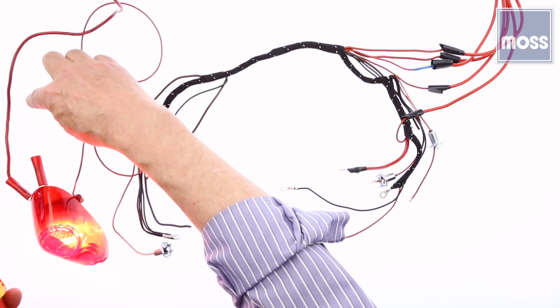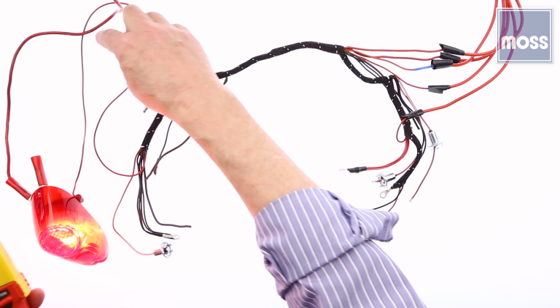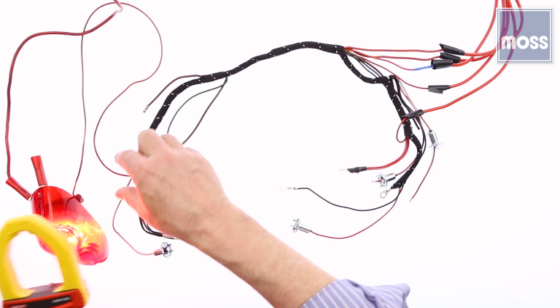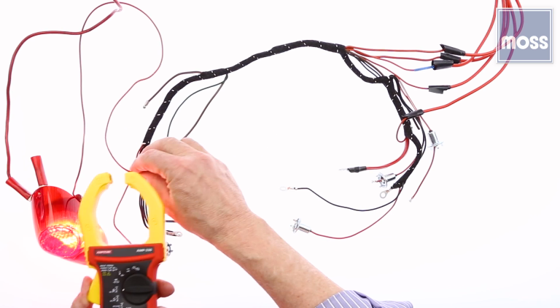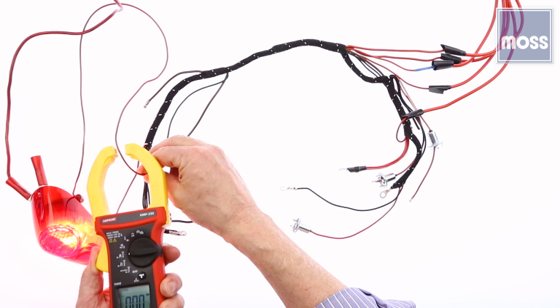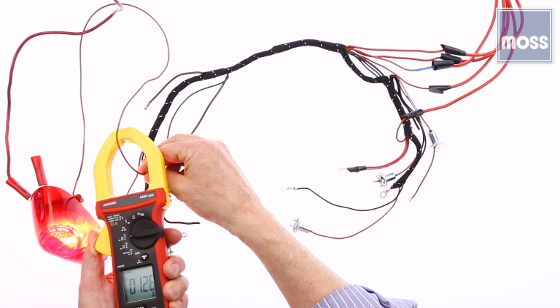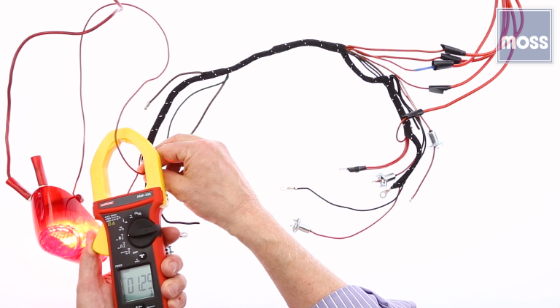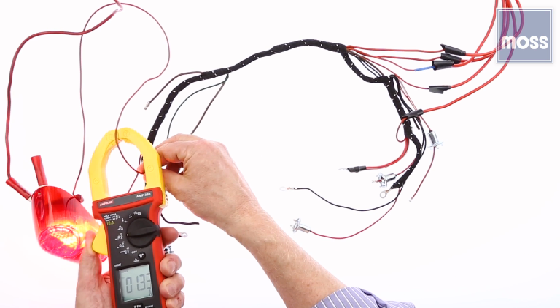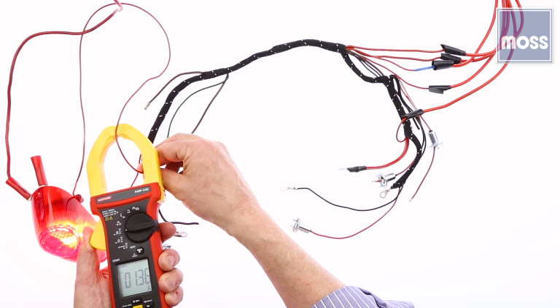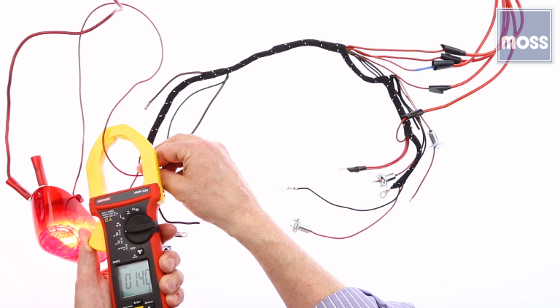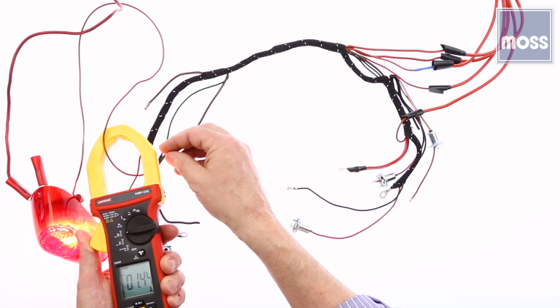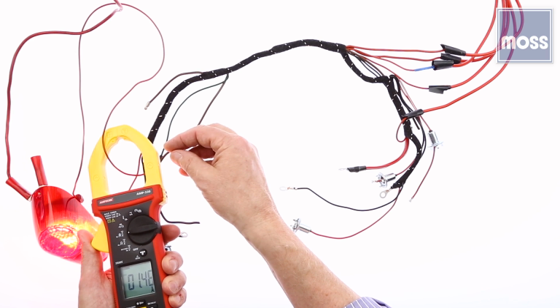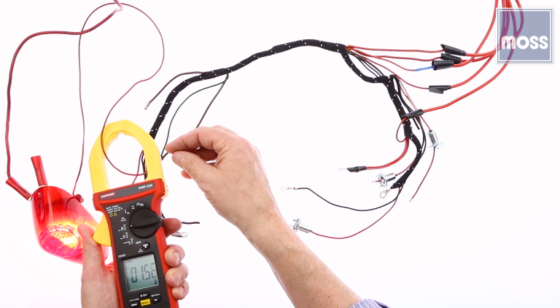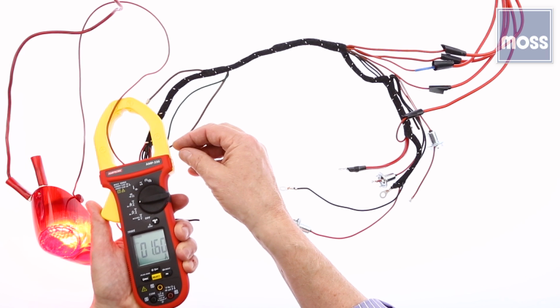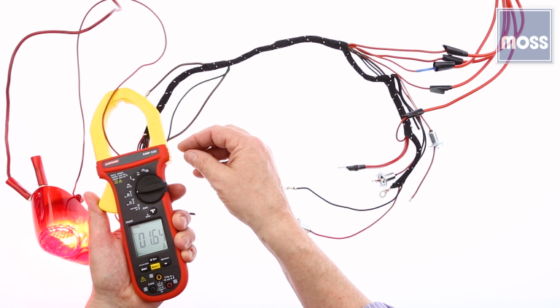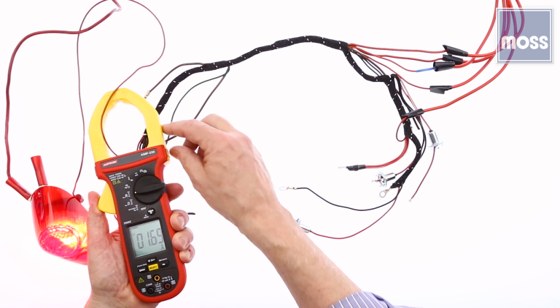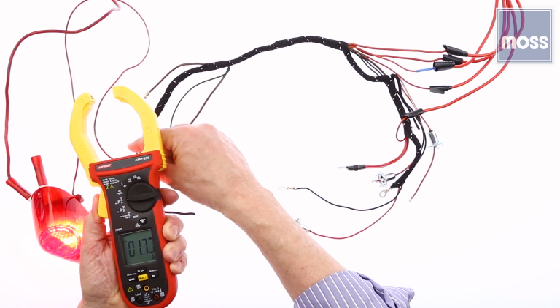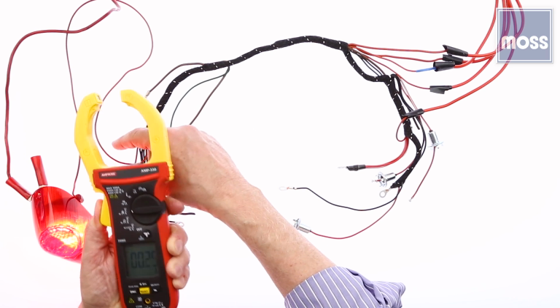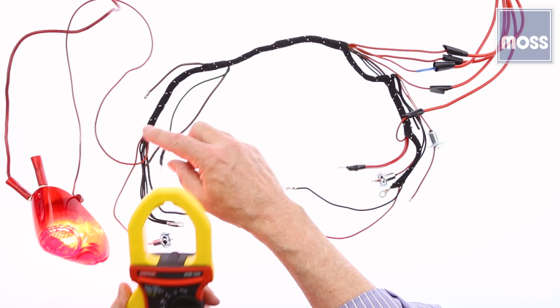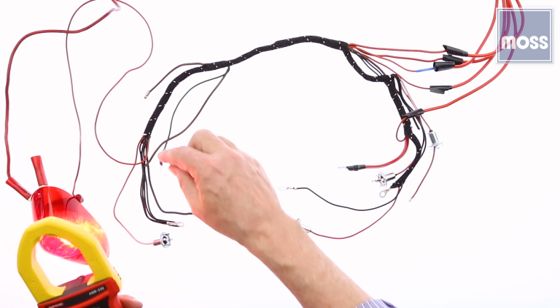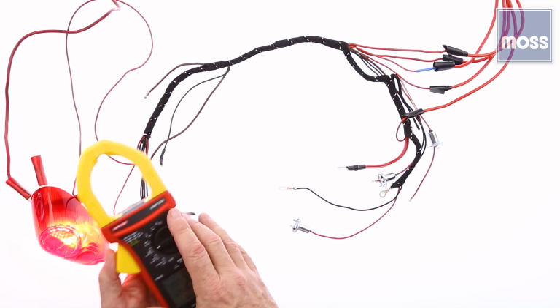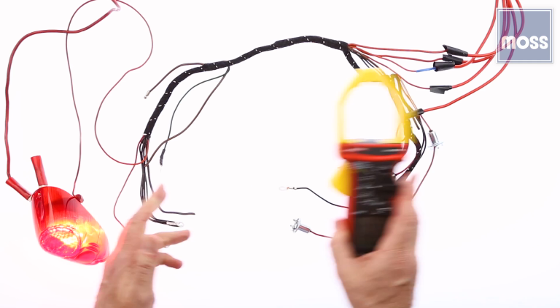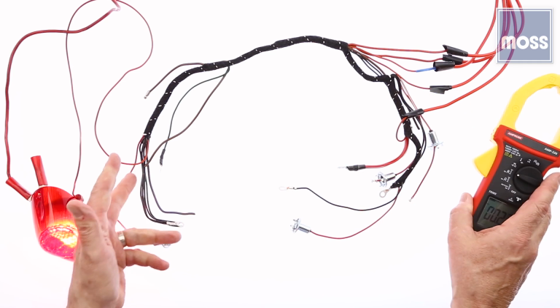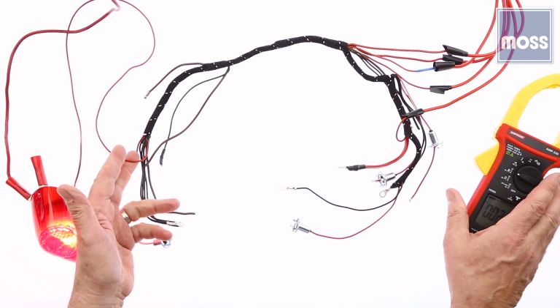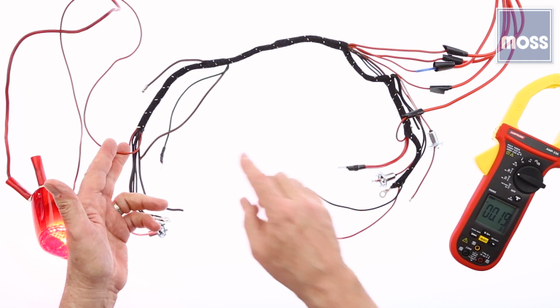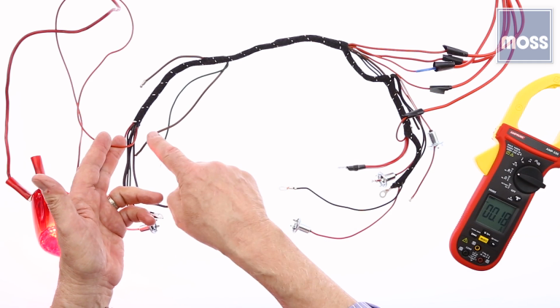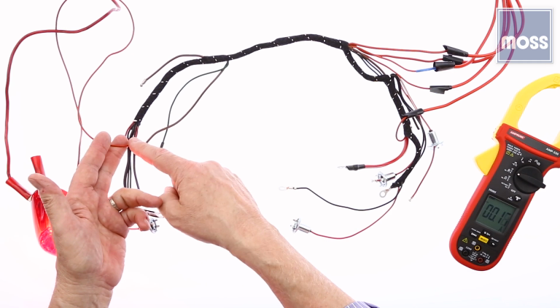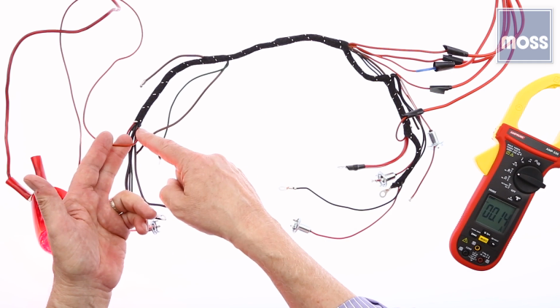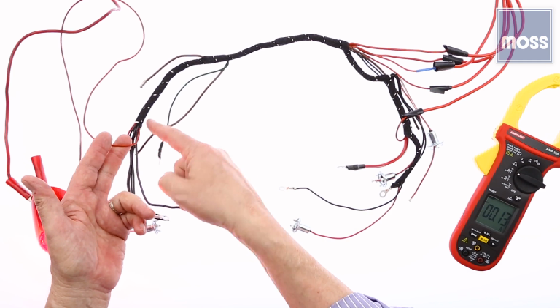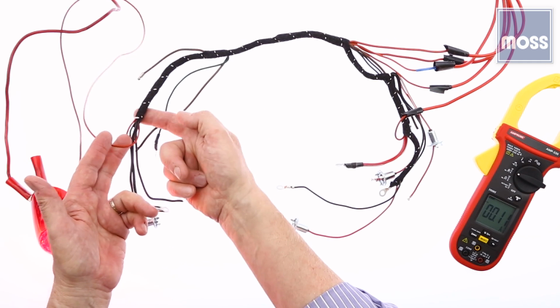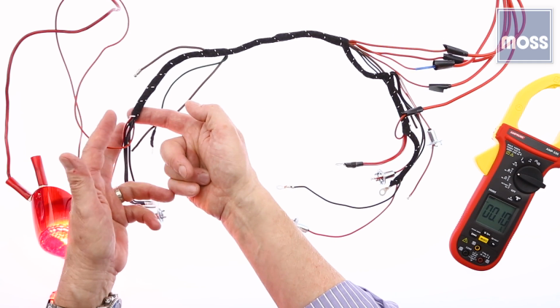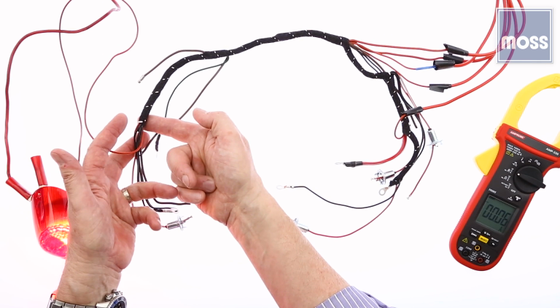We're following this little red wire. Let's go down here — I've still got my two, just a tad less than two amps. She's coming up, the meter's coming up there. We're following it along and all of a sudden we're running into a problem: the red wire disappears in the harness.